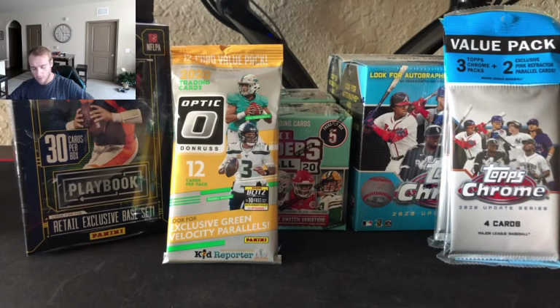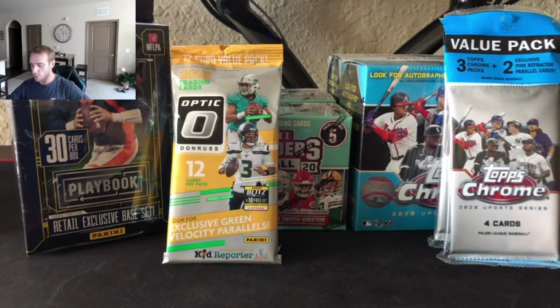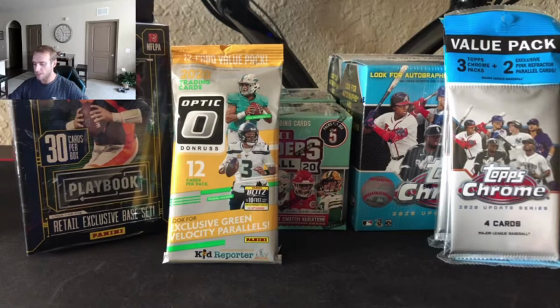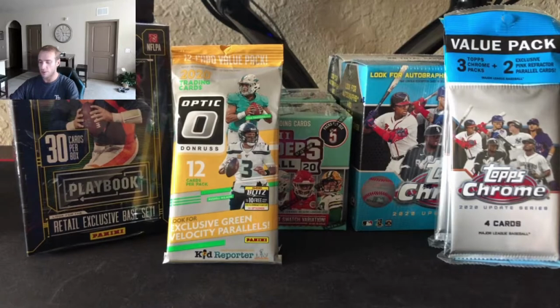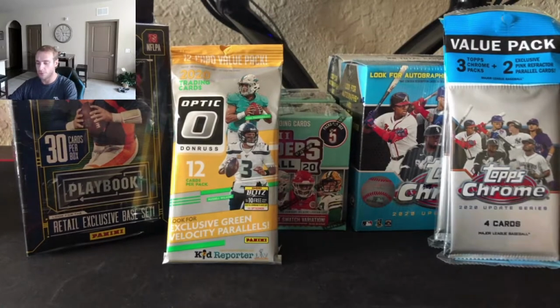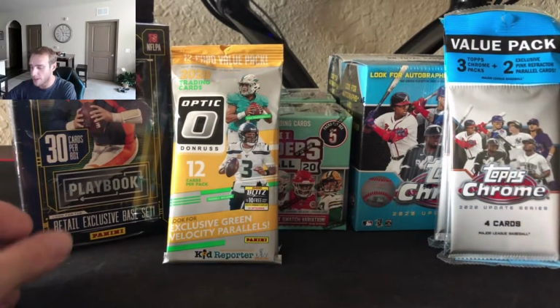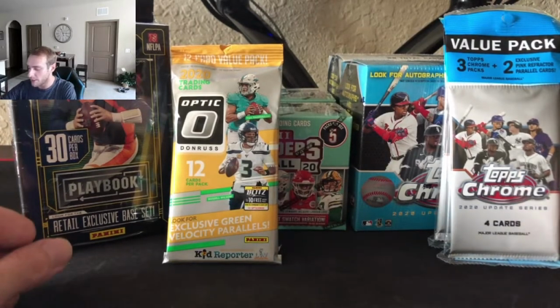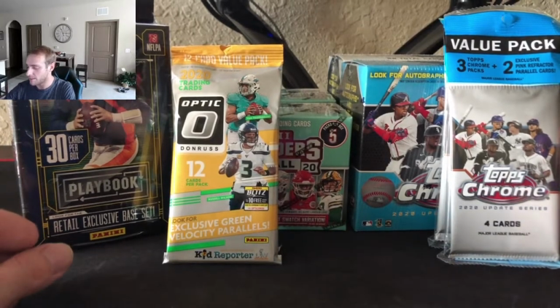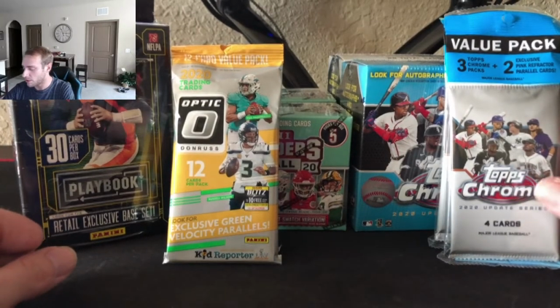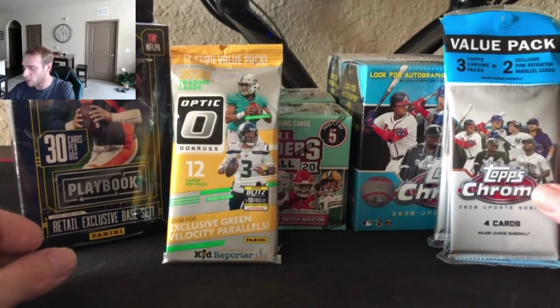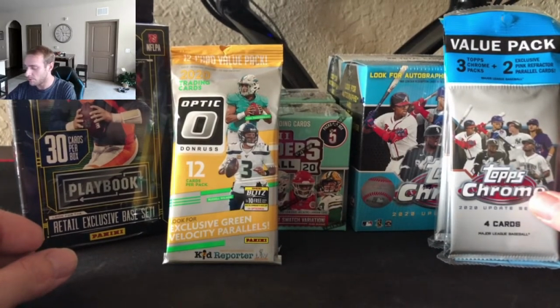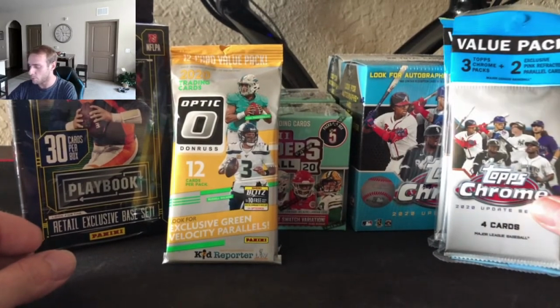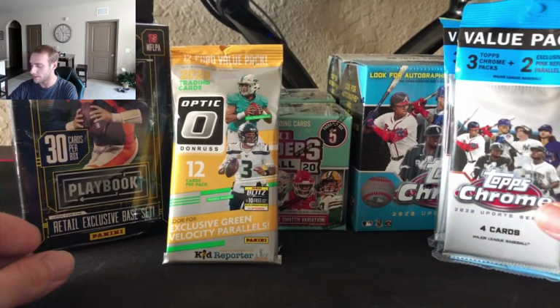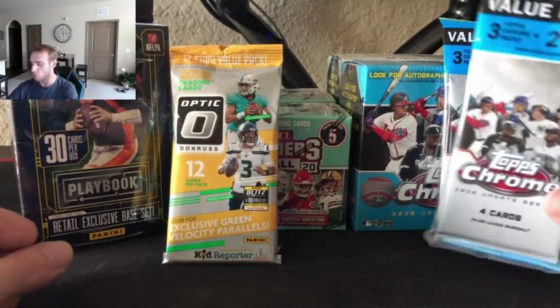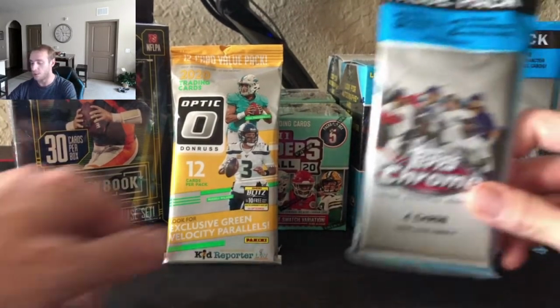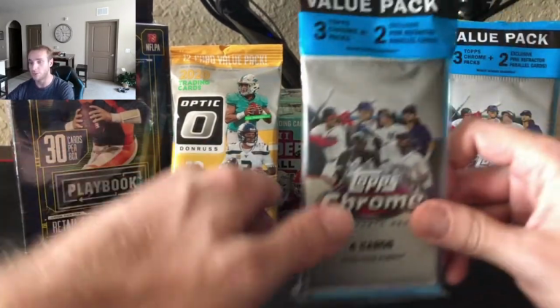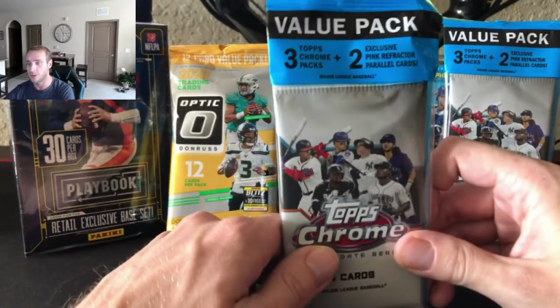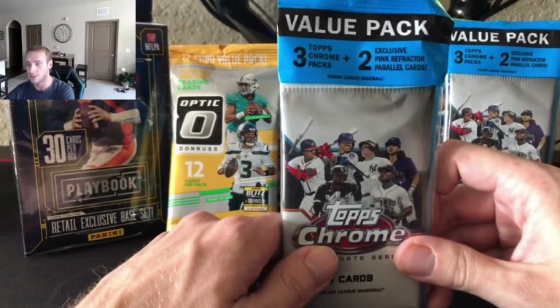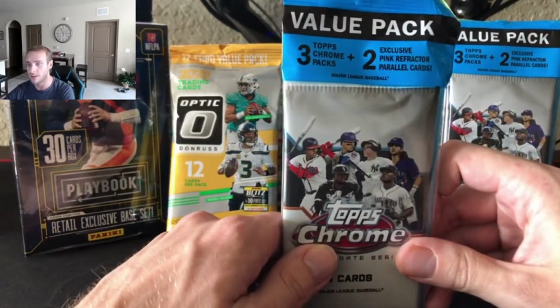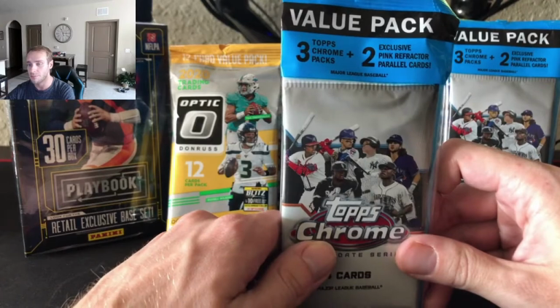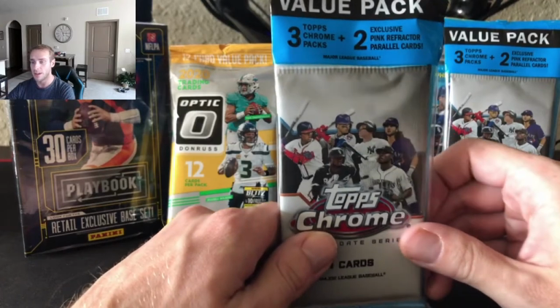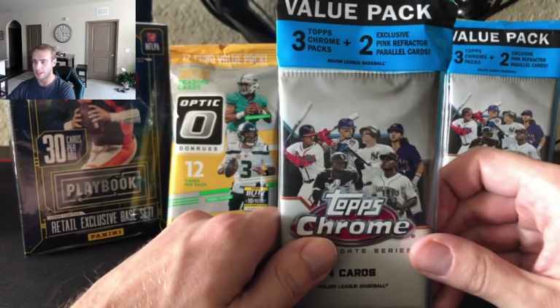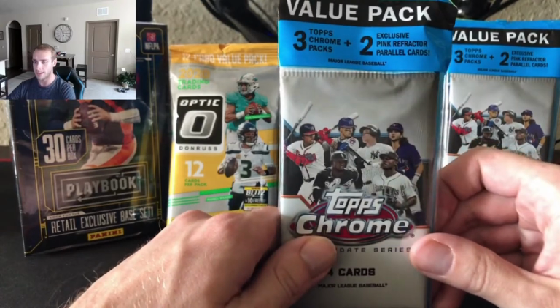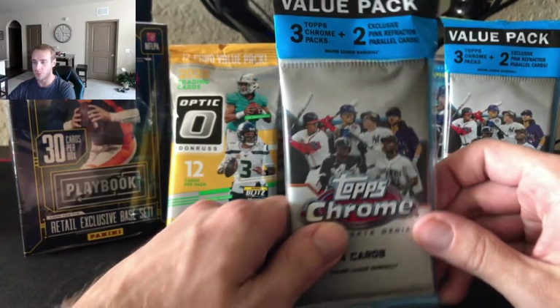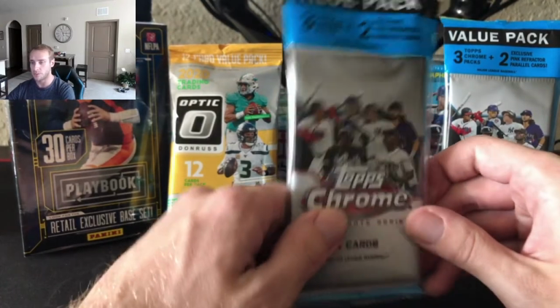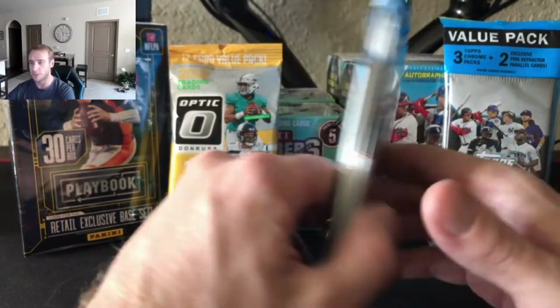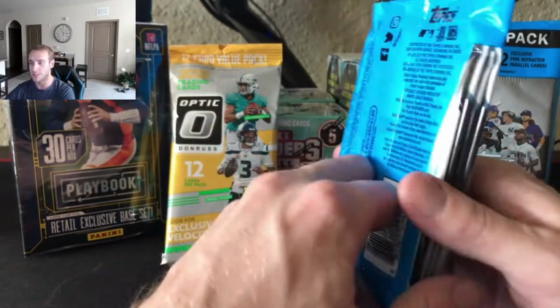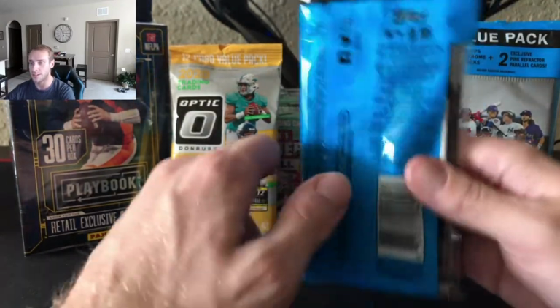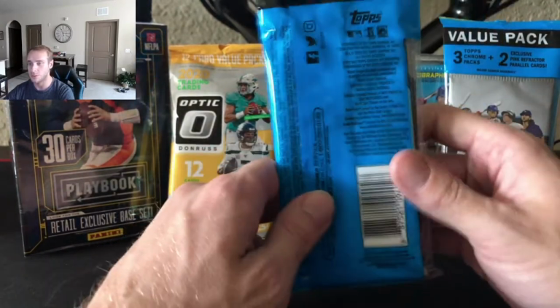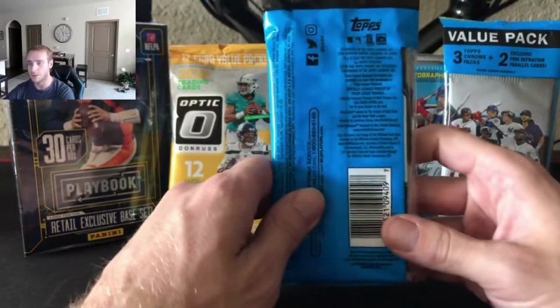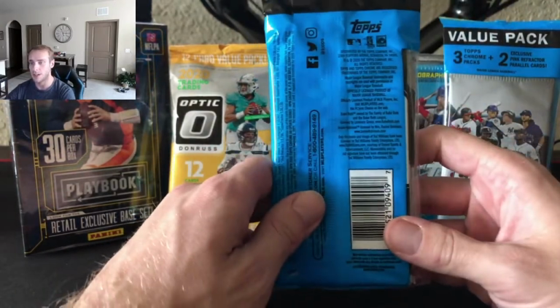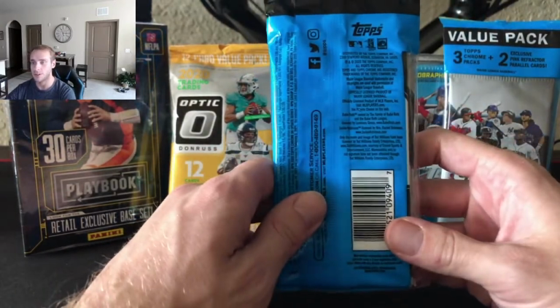For those of you checking us out for the first time, check out our website for our breaks: OceanBreakersSportsCards.com. At the top of our website you'll see the discount codes we have there.